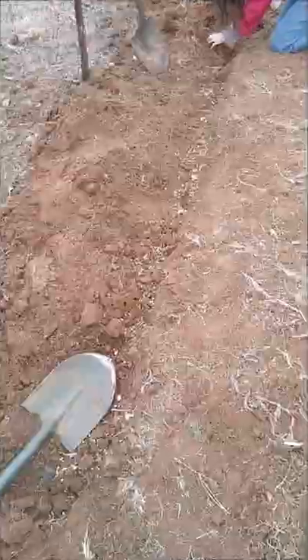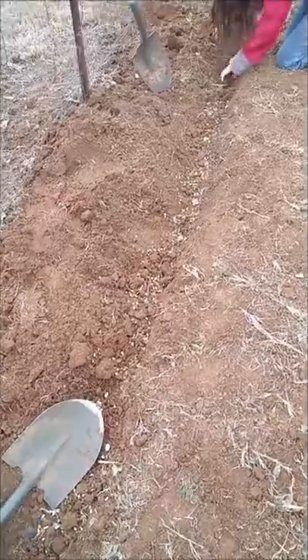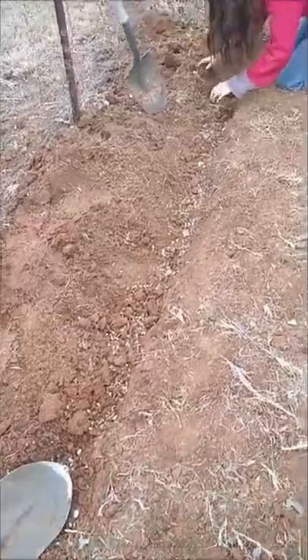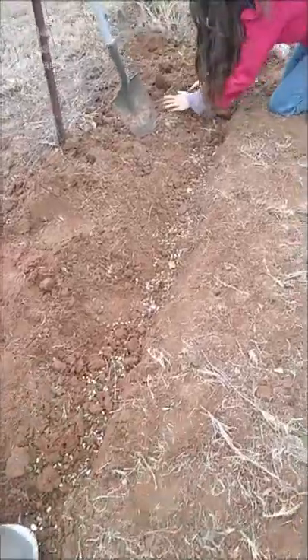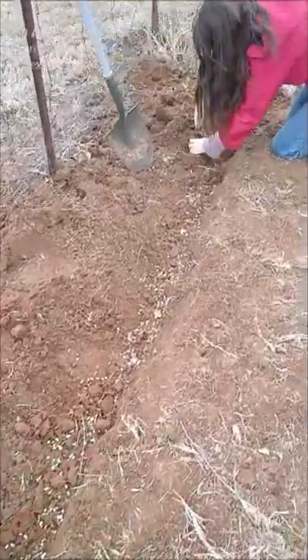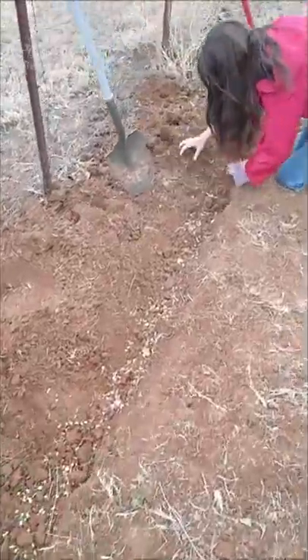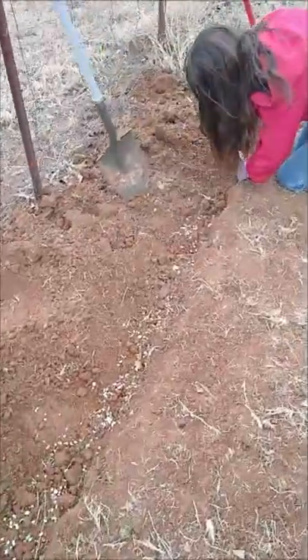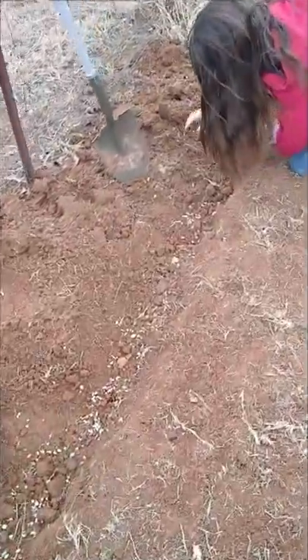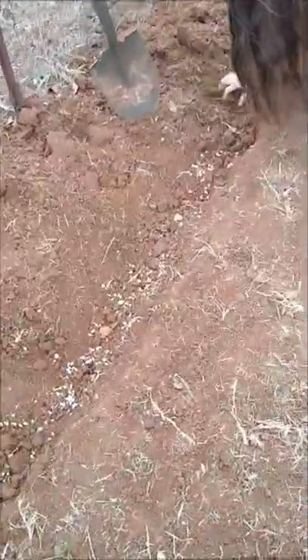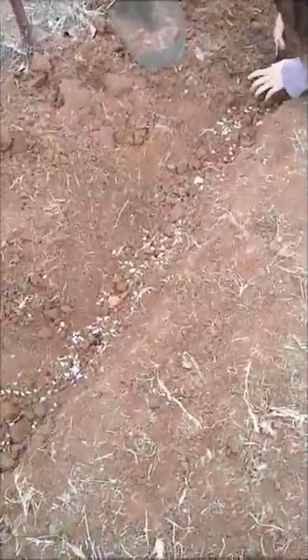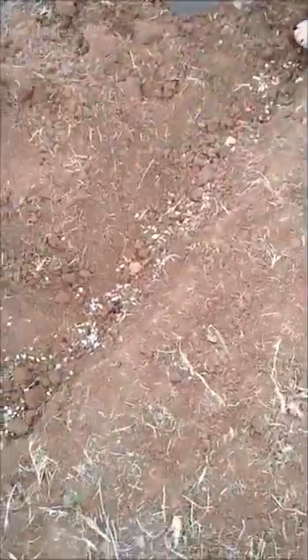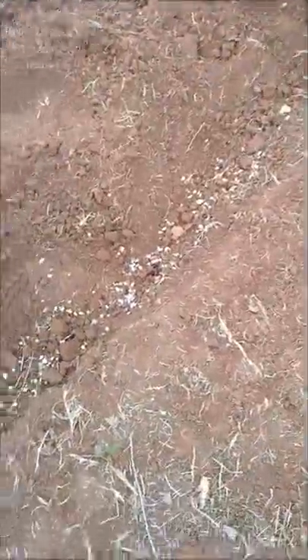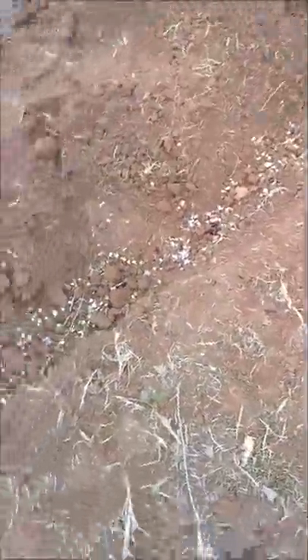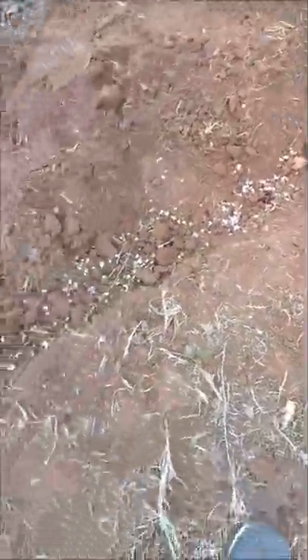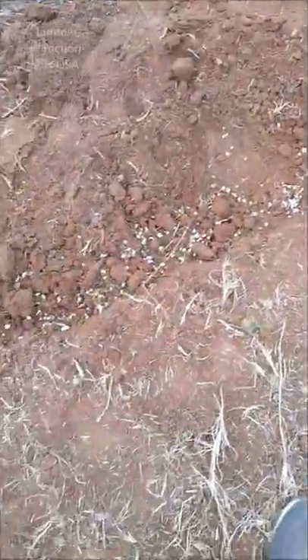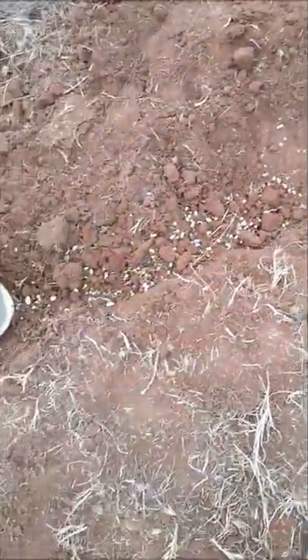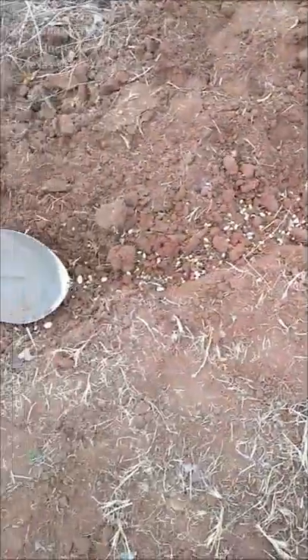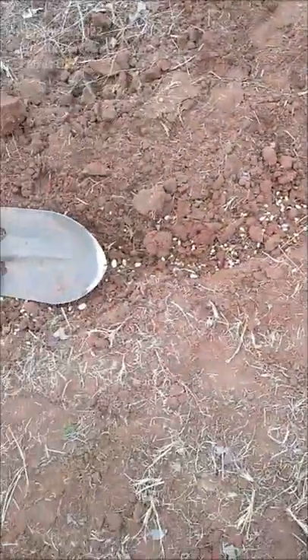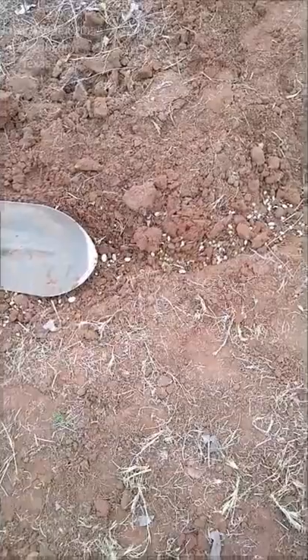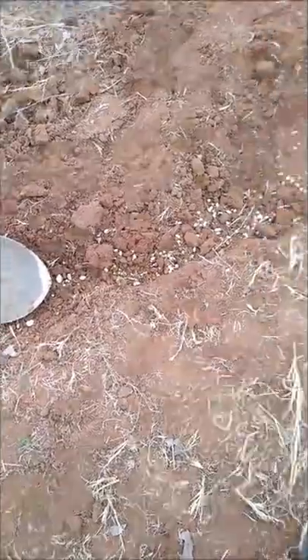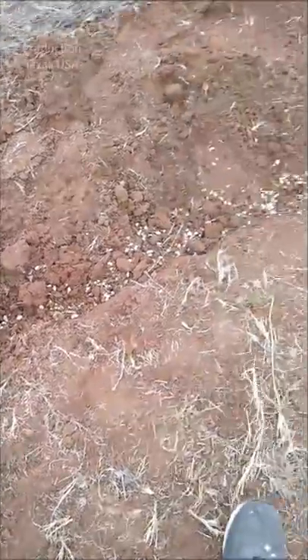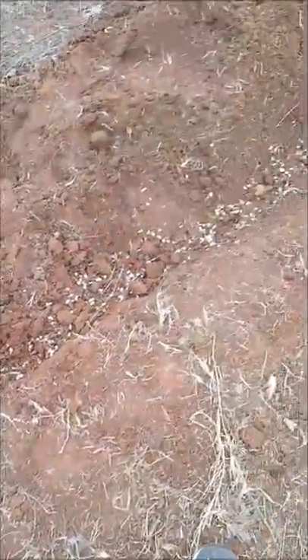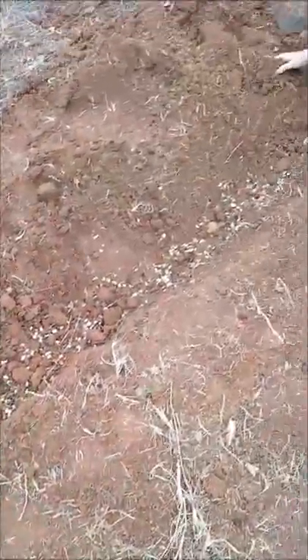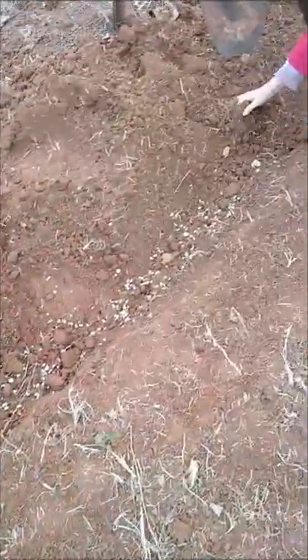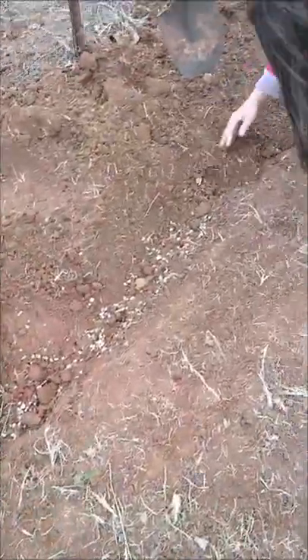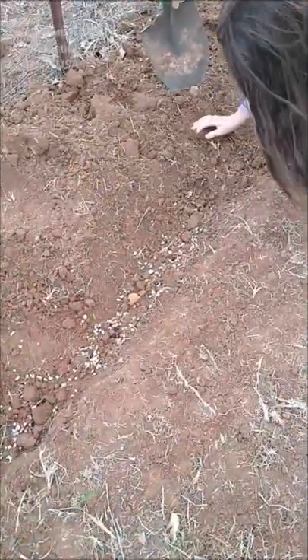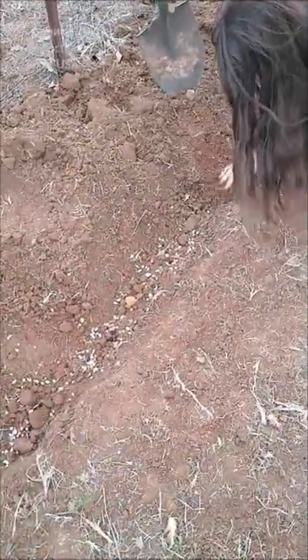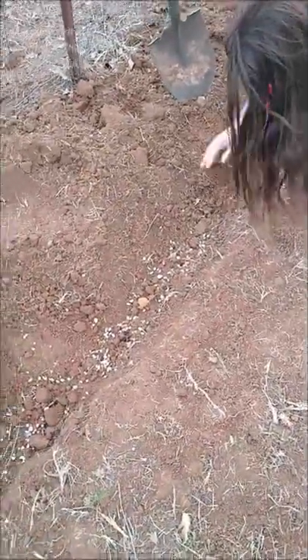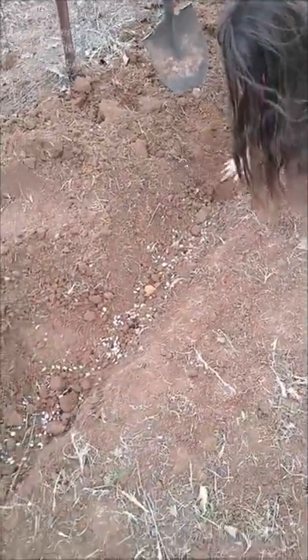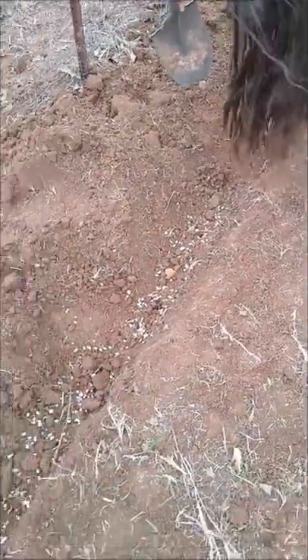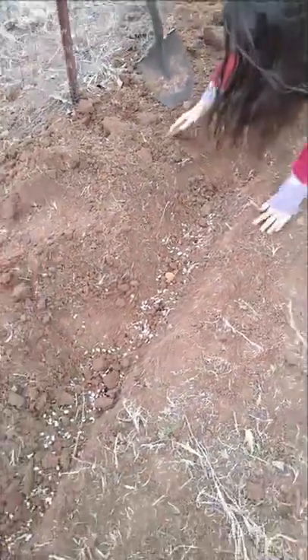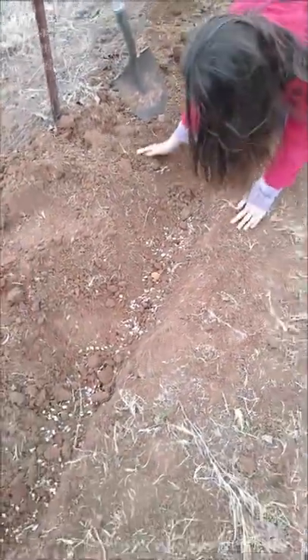All right, the next step is simply to cover them up, and all the extra seeds — remember this is $2 a bag — won't matter. What grows, grows. You can transplant them later.